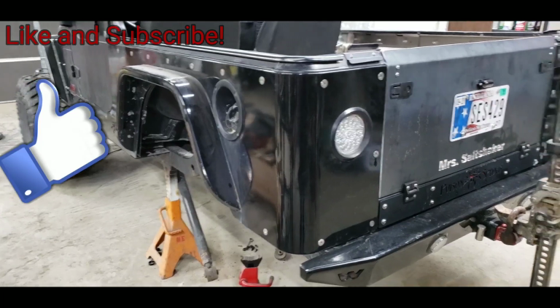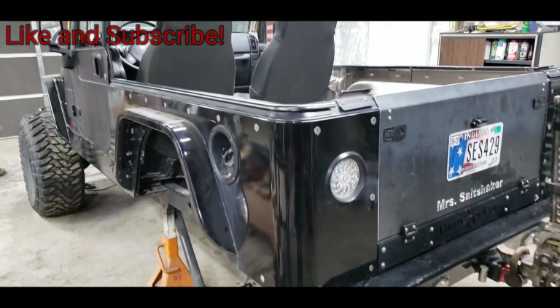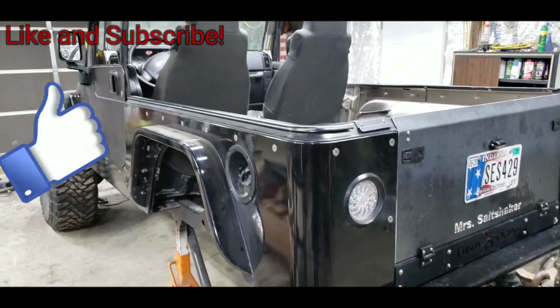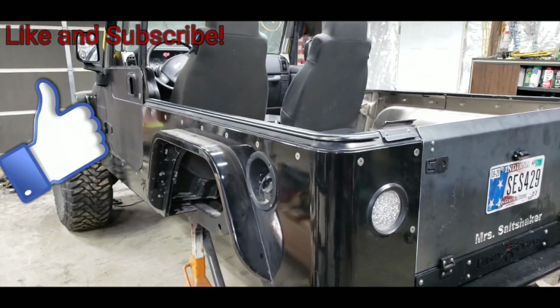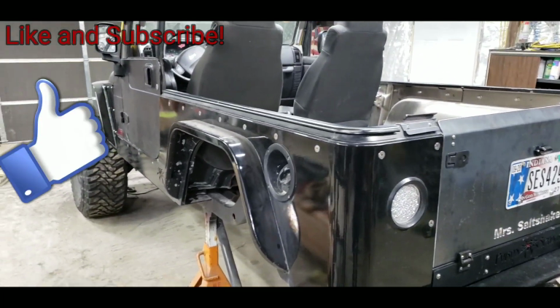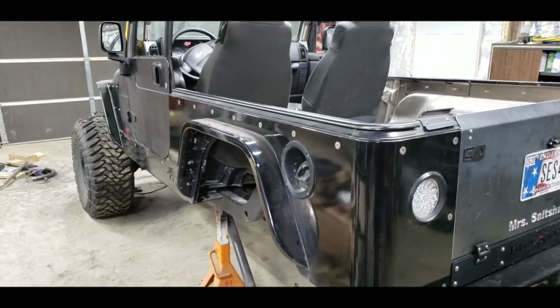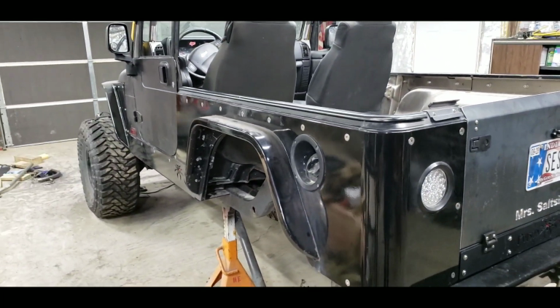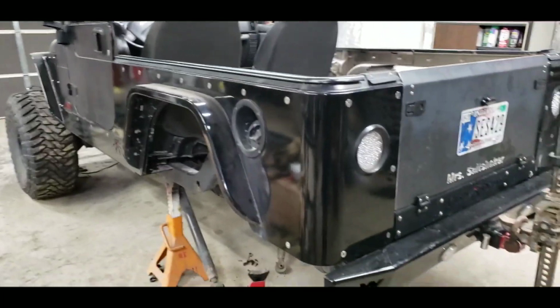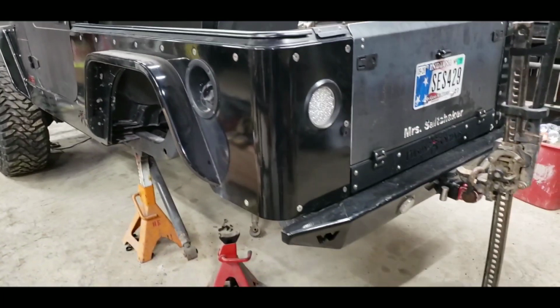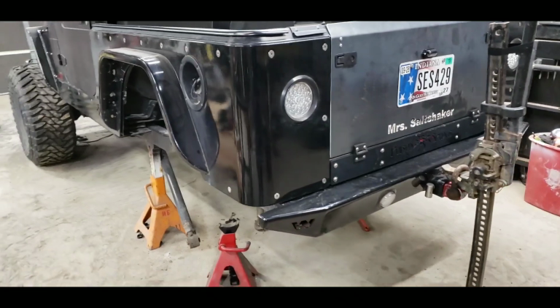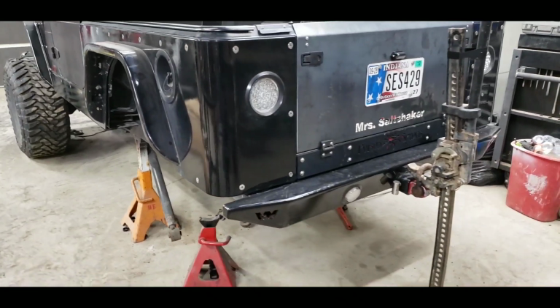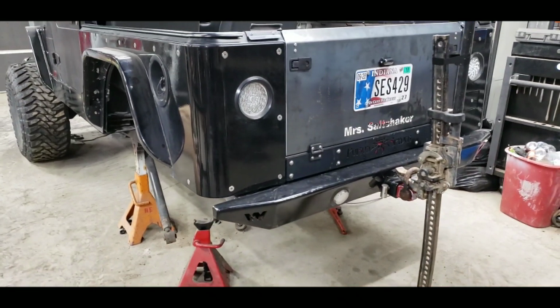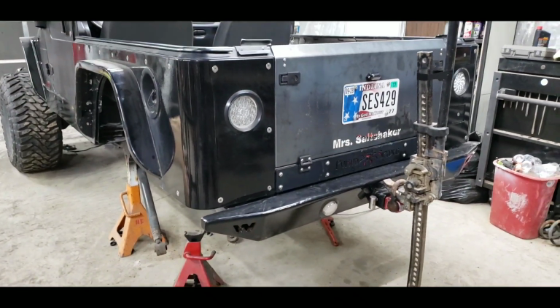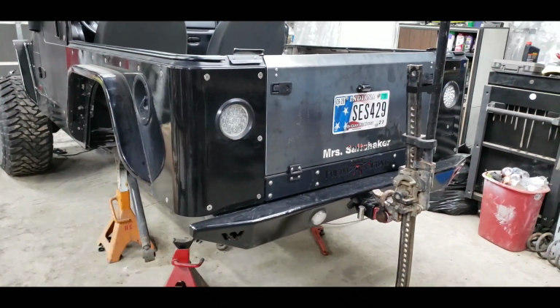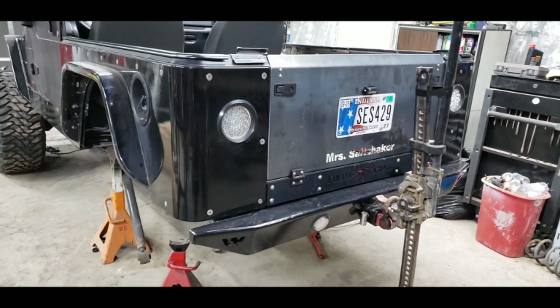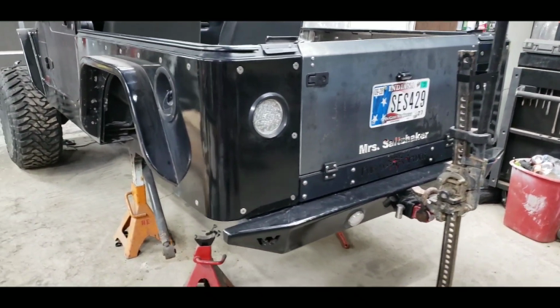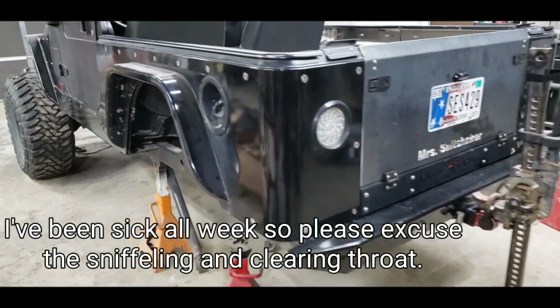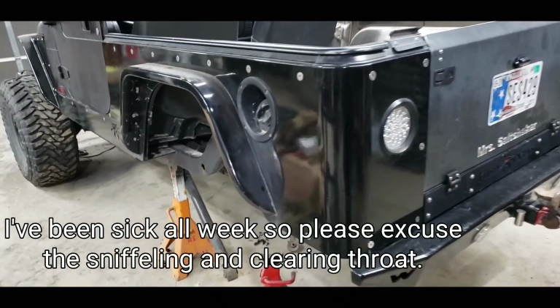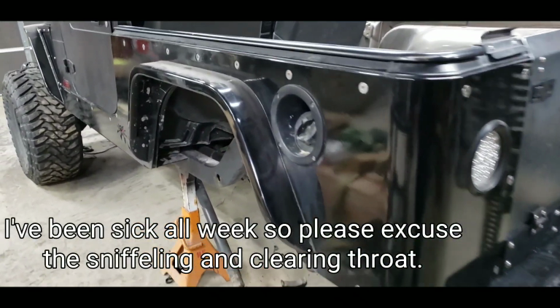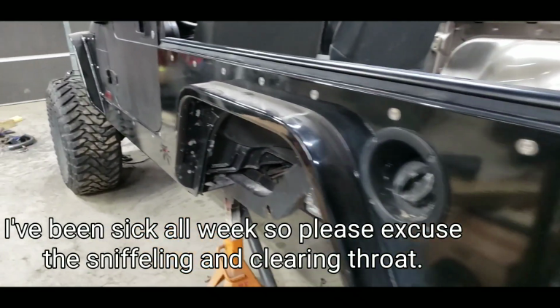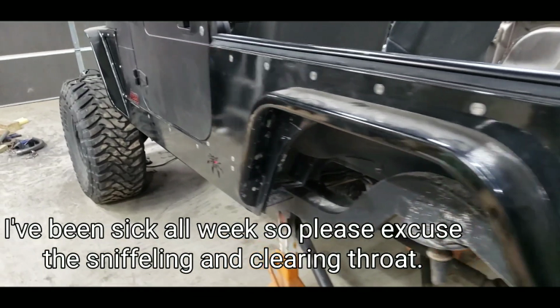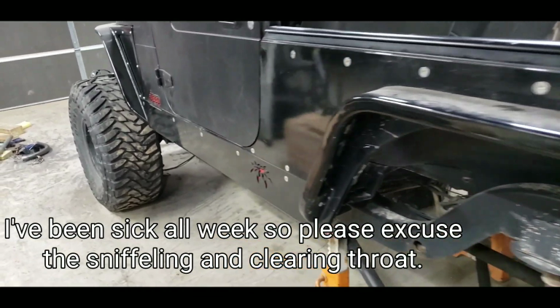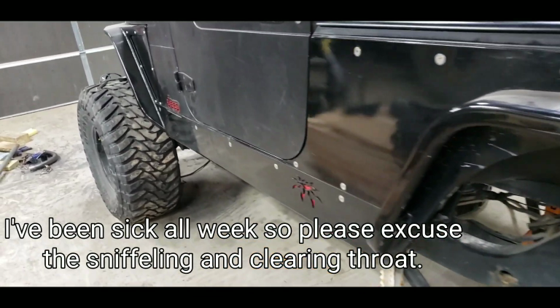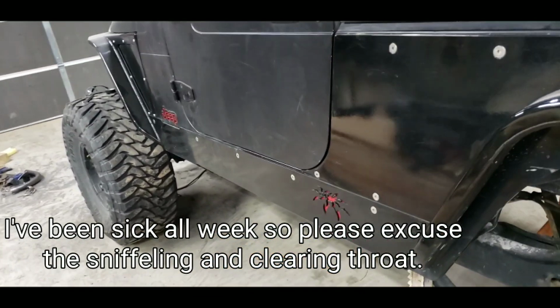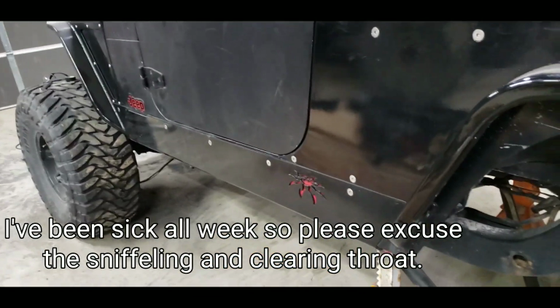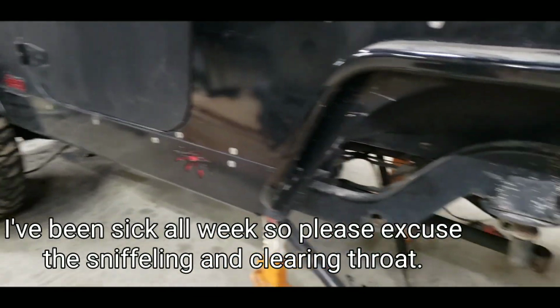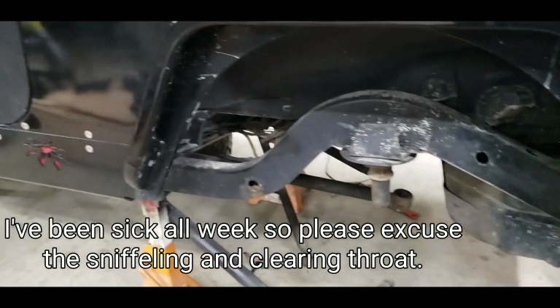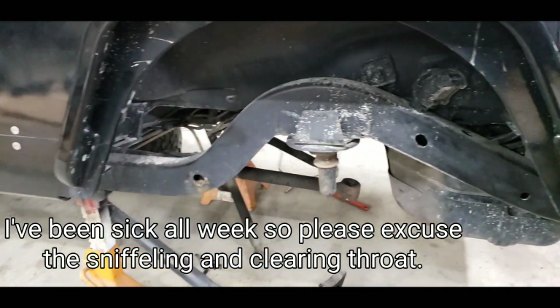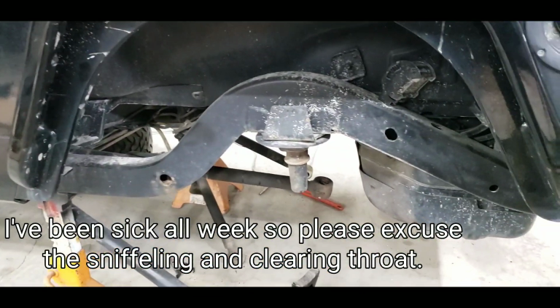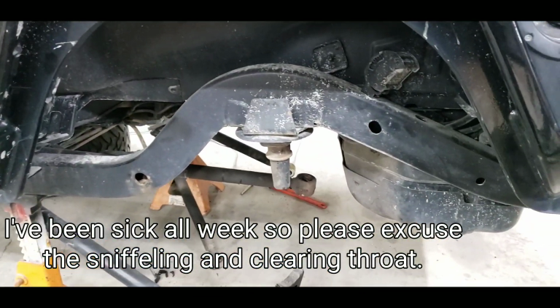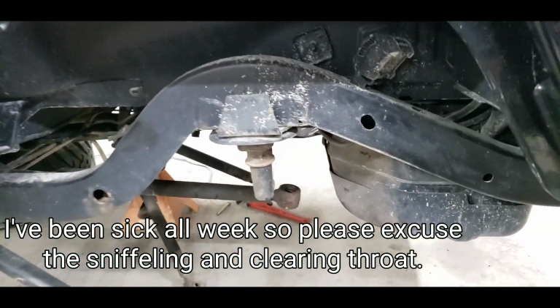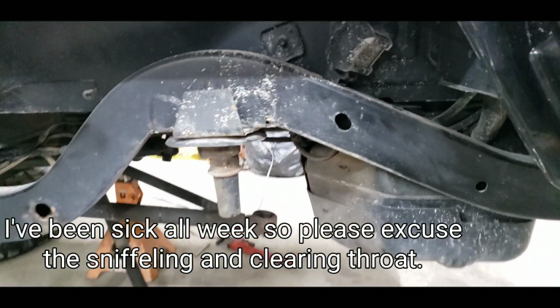I'm gonna make a quick video with a walk-around of the LJ, give you guys an idea of what it currently looks like, so that way in the future you'll be able to see what it looks like later.